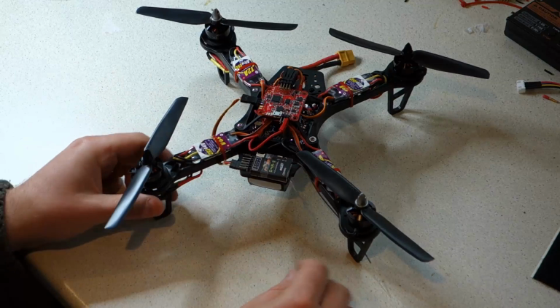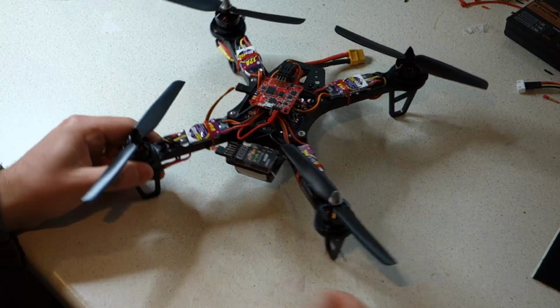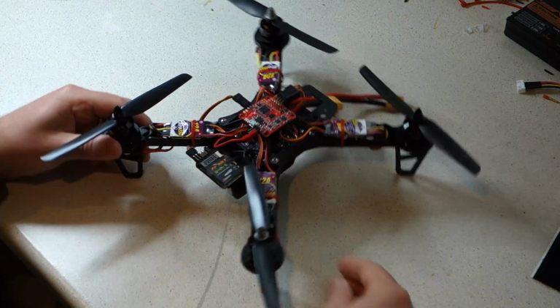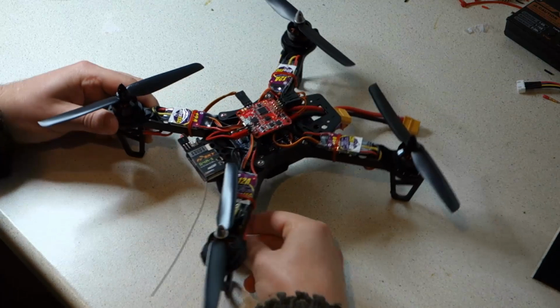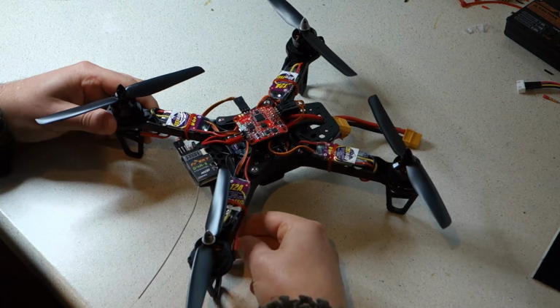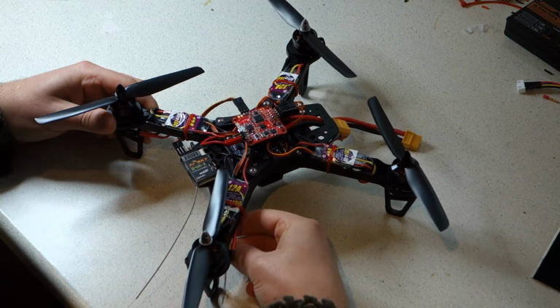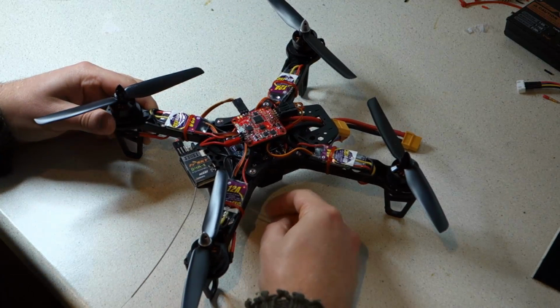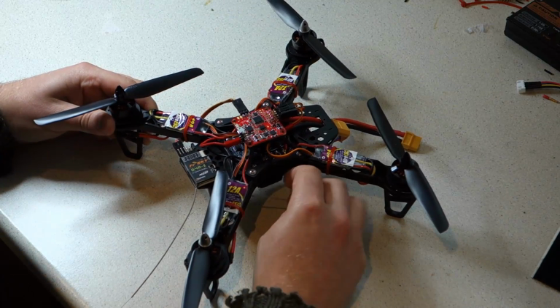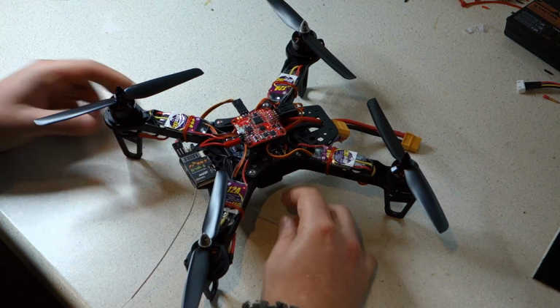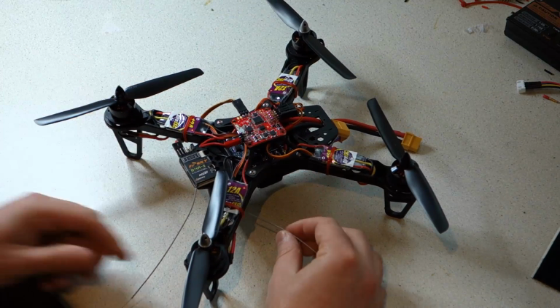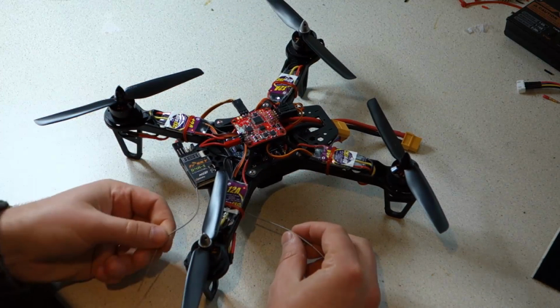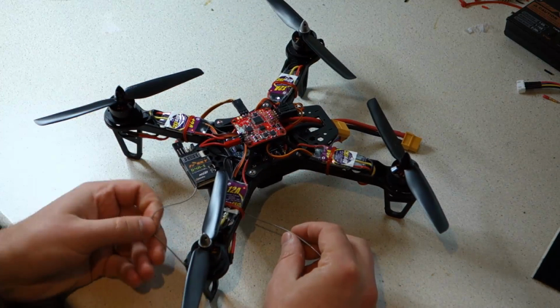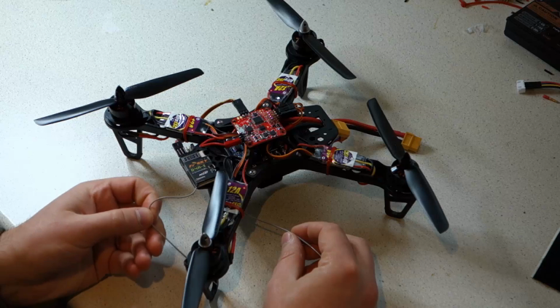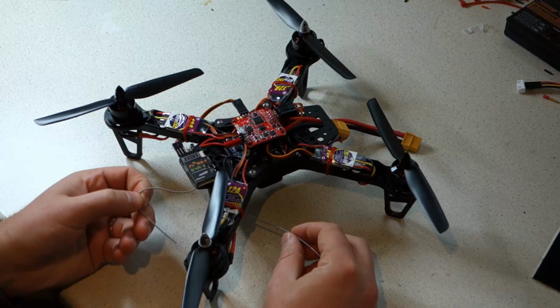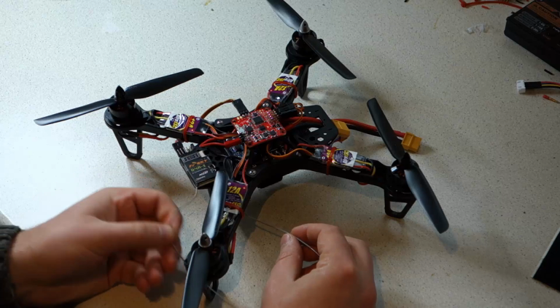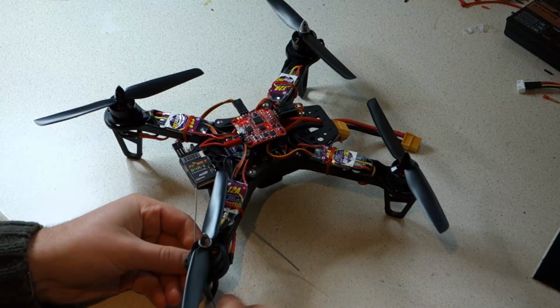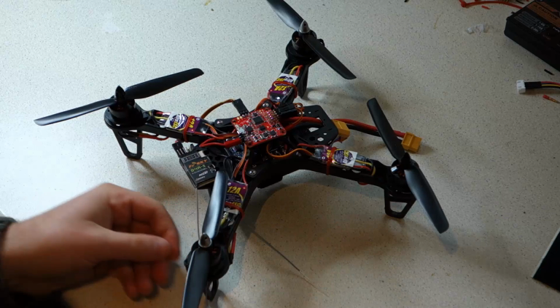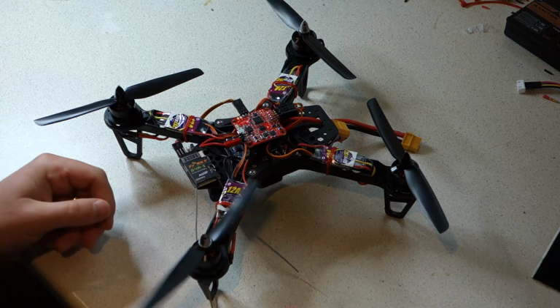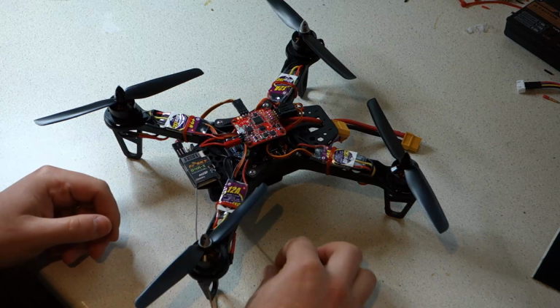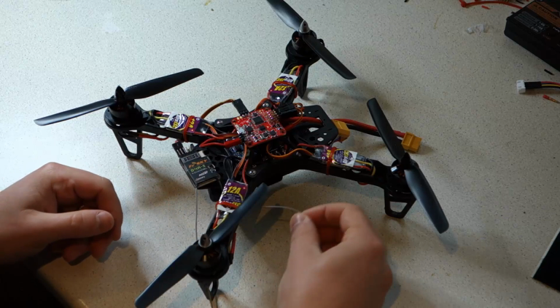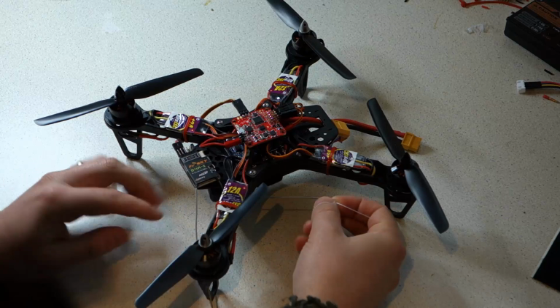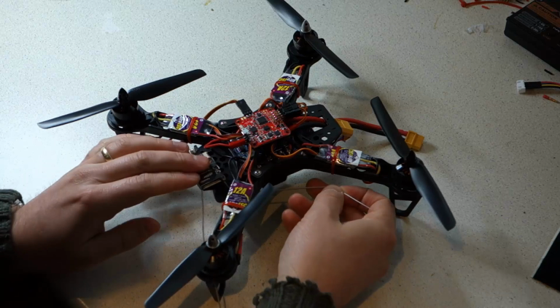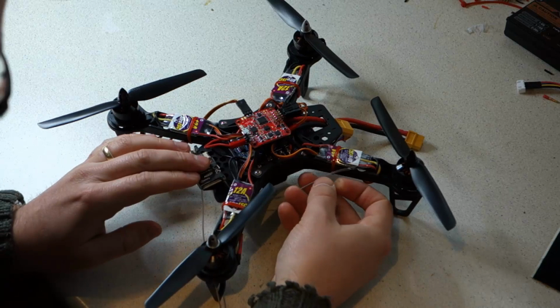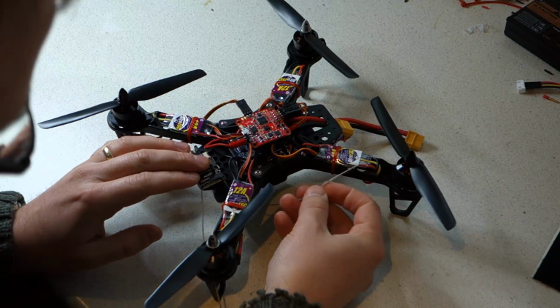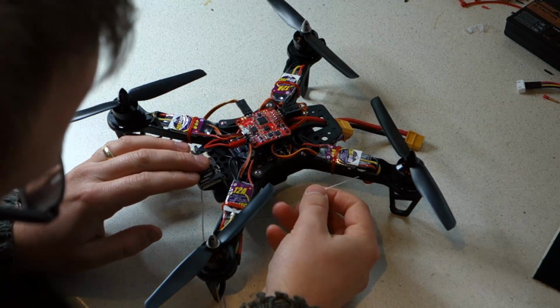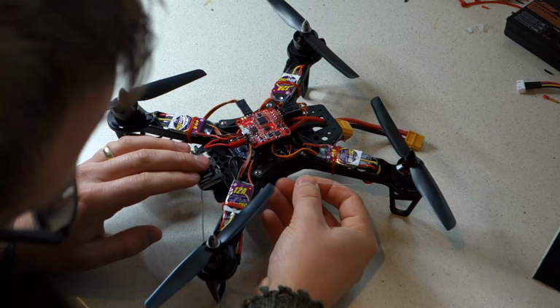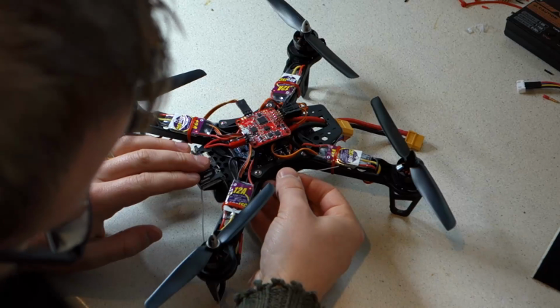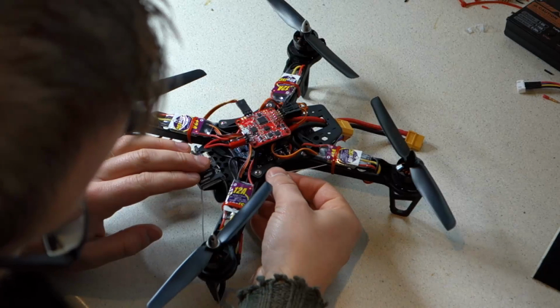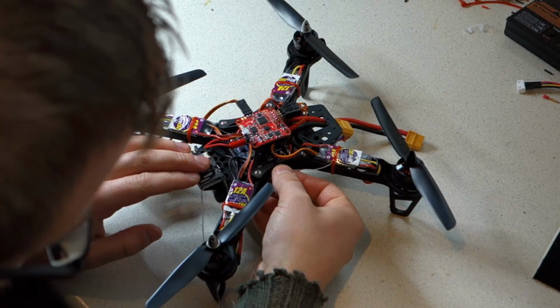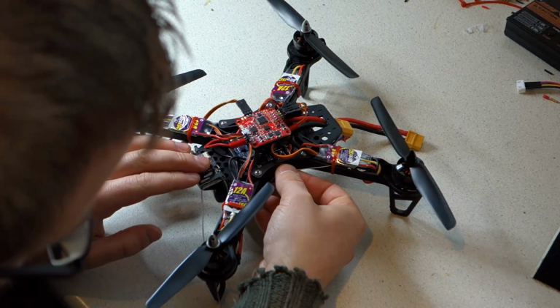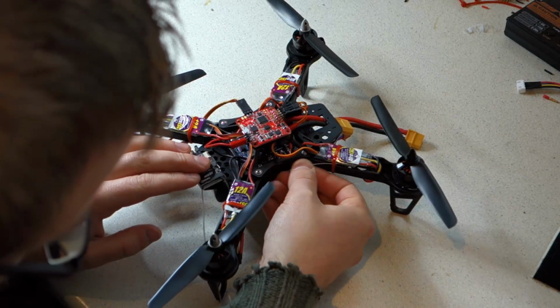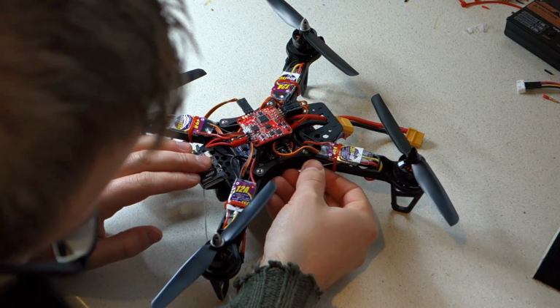Find a way to route your antenna and your quad is now complete. We'll include a link with this video to a tutorial explaining how to properly set up your flight controller using the PC configuration utility.